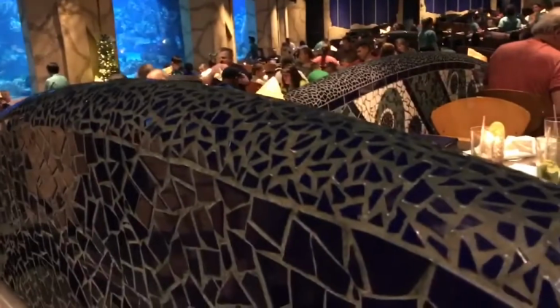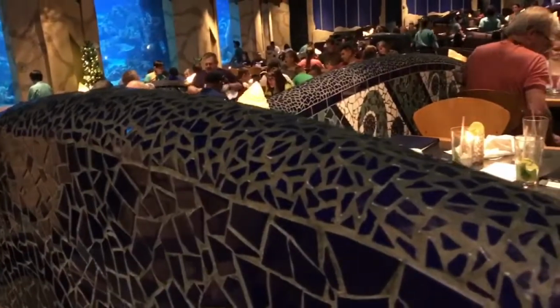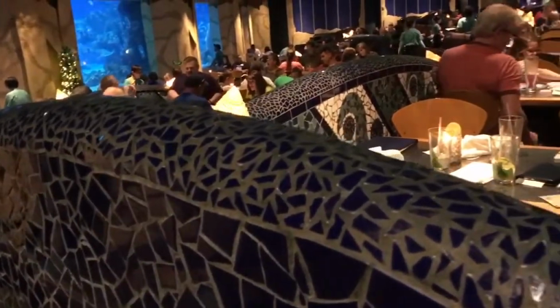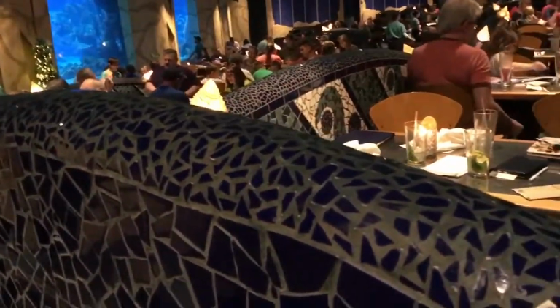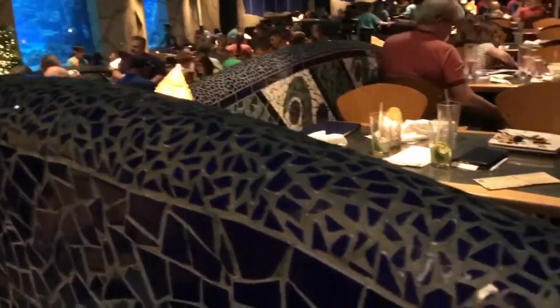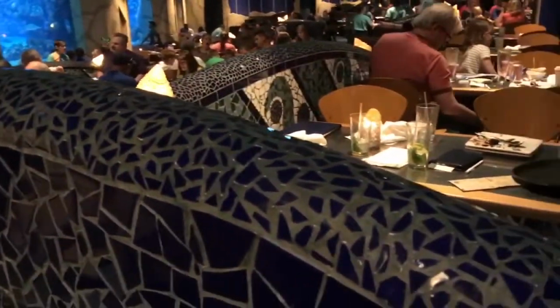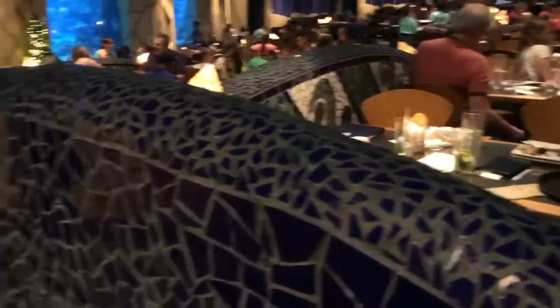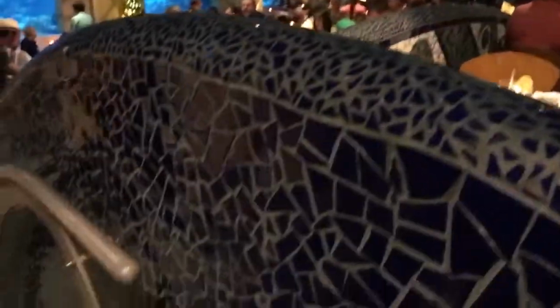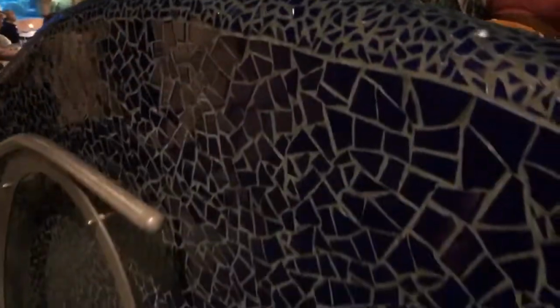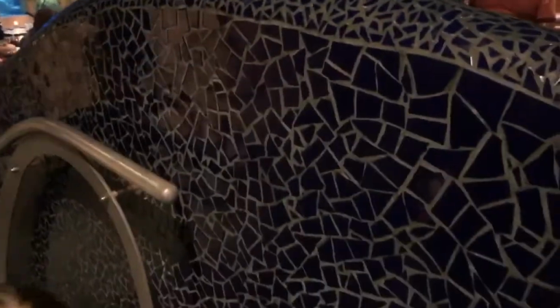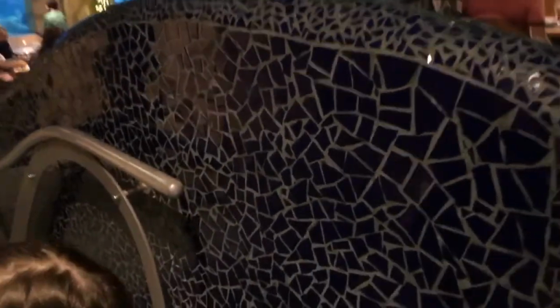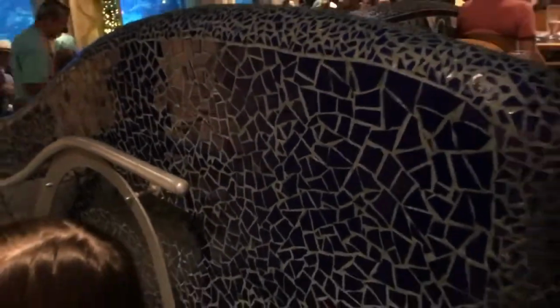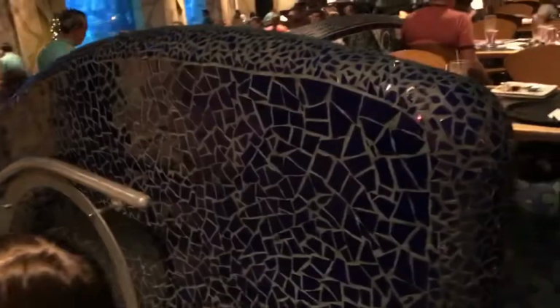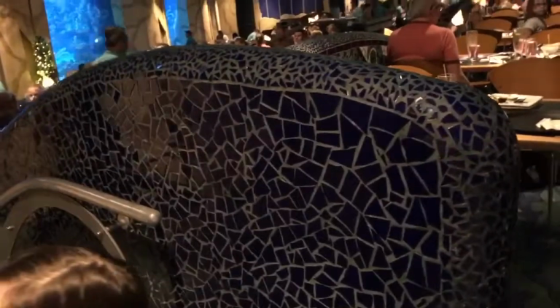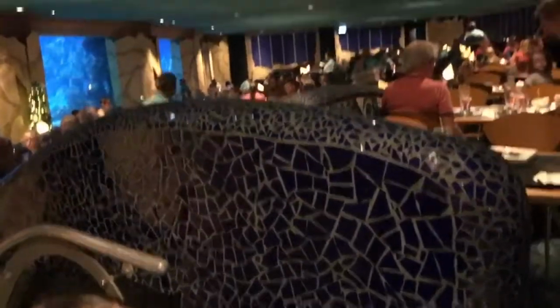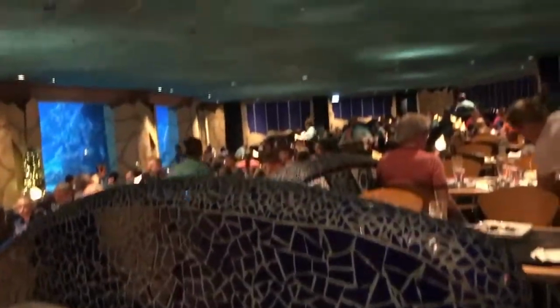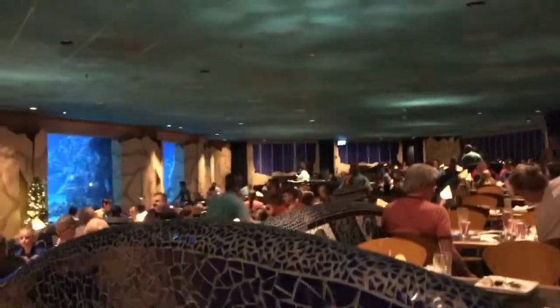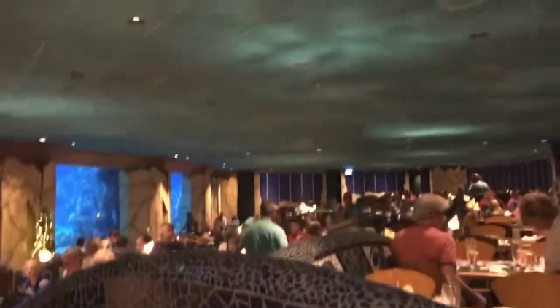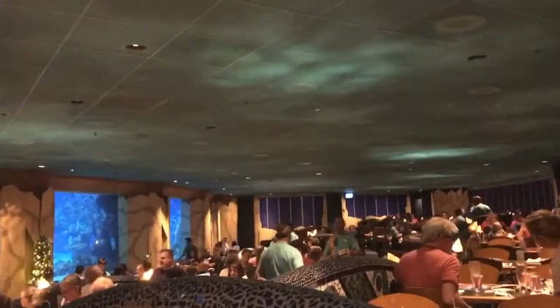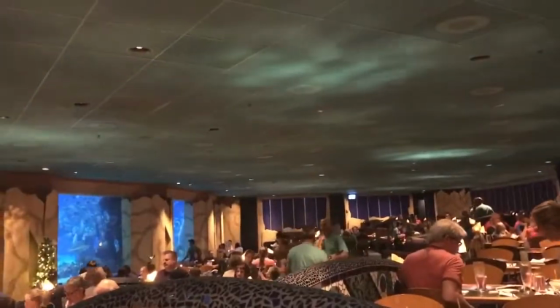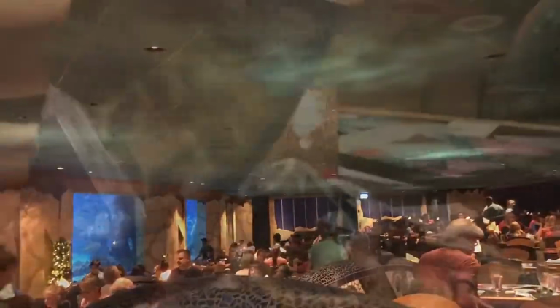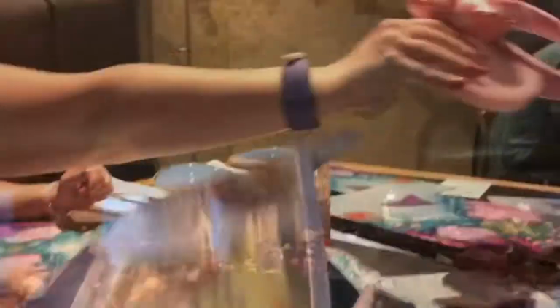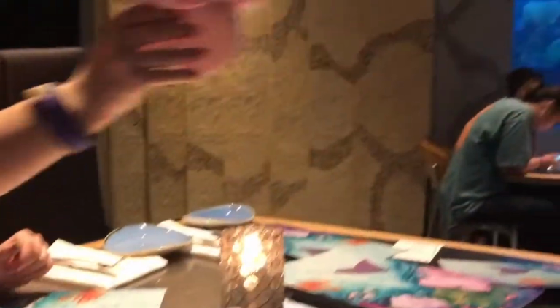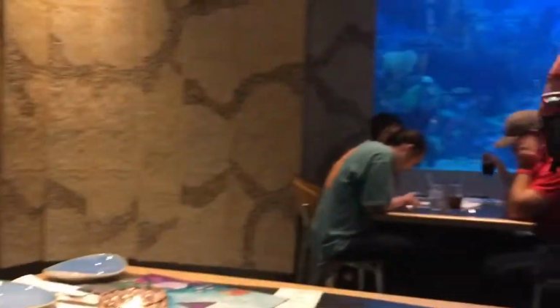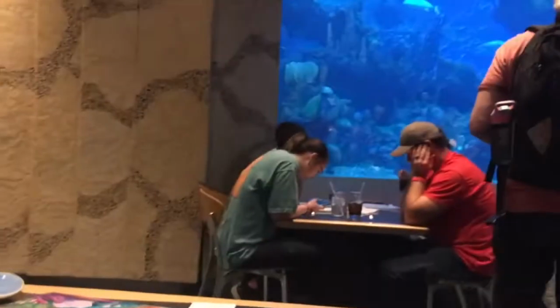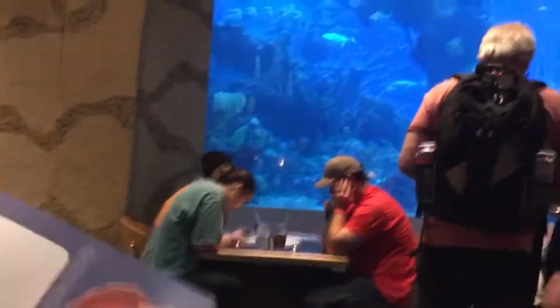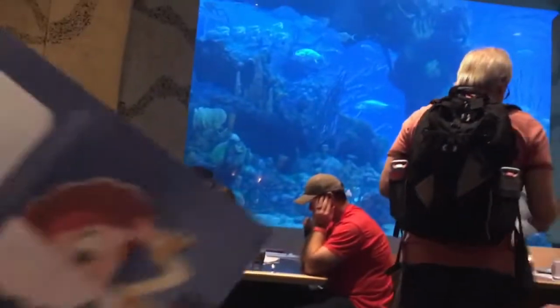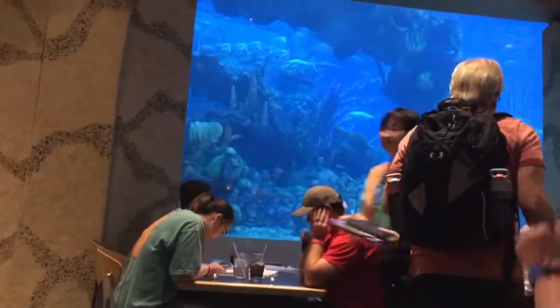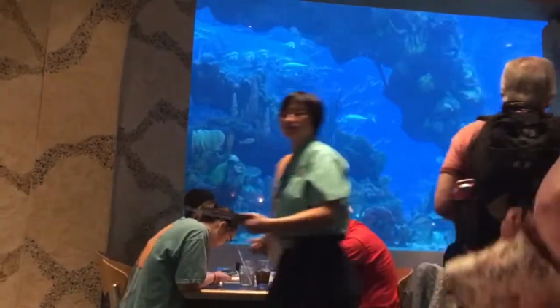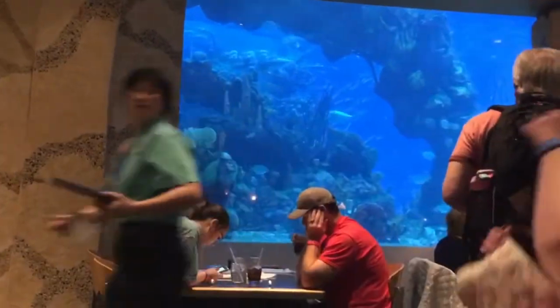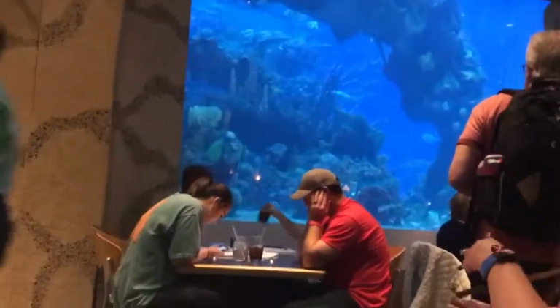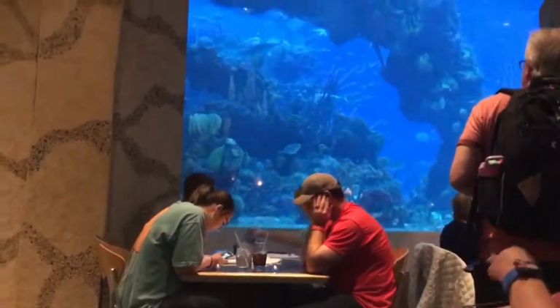Is that a divider? It's a mosaic divider. After we sit down, why don't we go into the bathroom? This is our seats — such a nice seat. Look at that, we're right in here facing it.